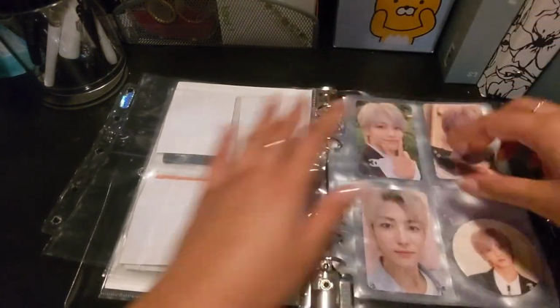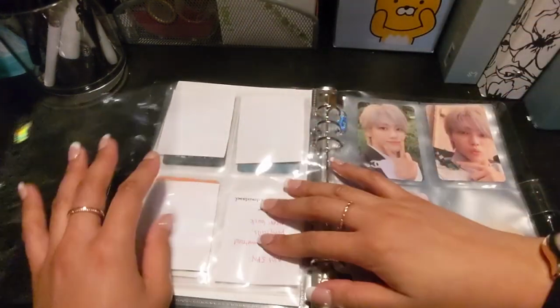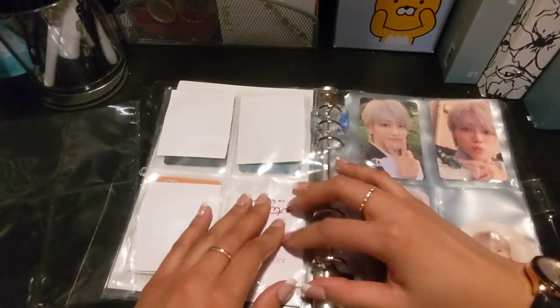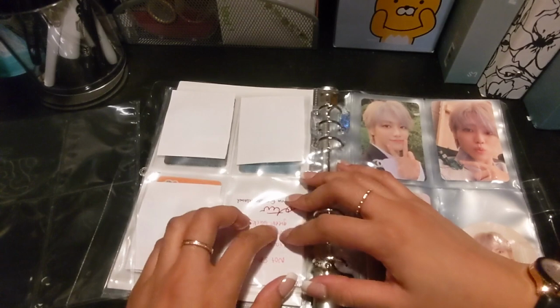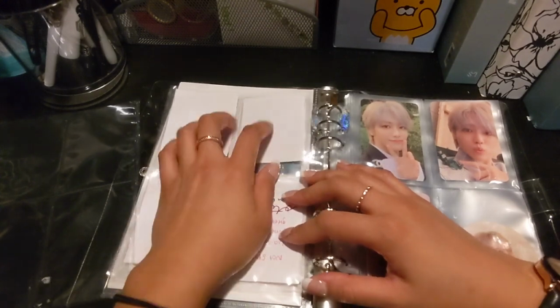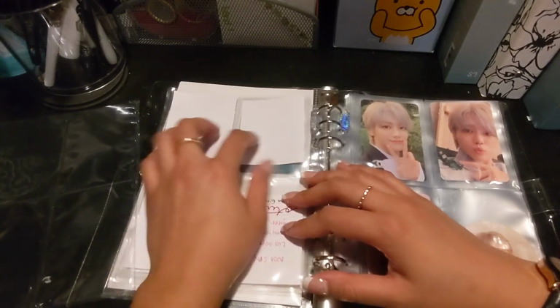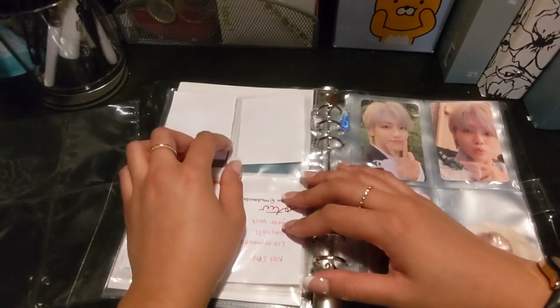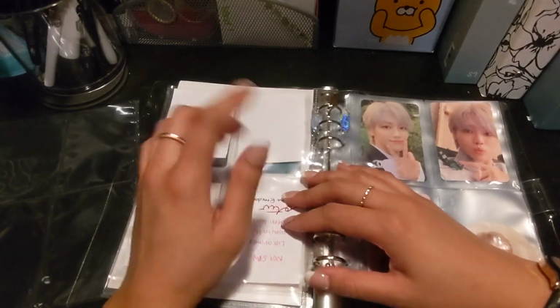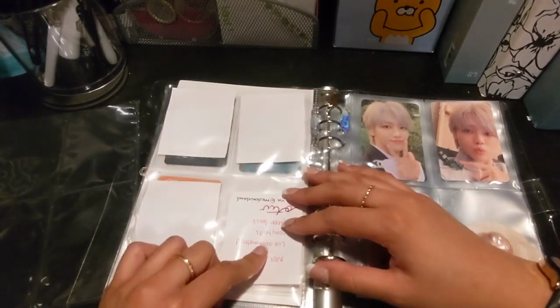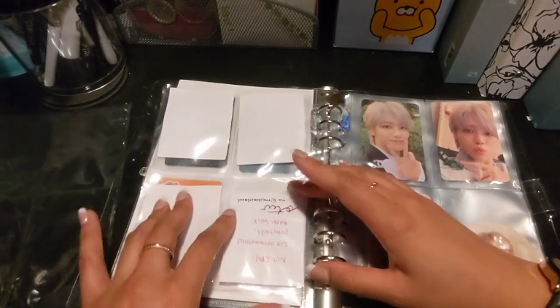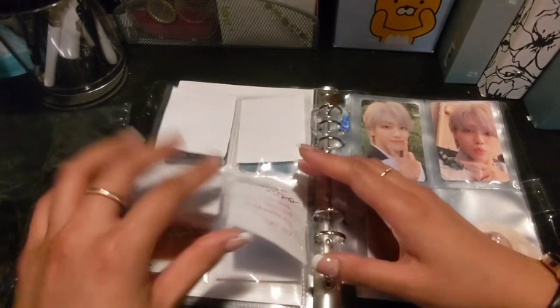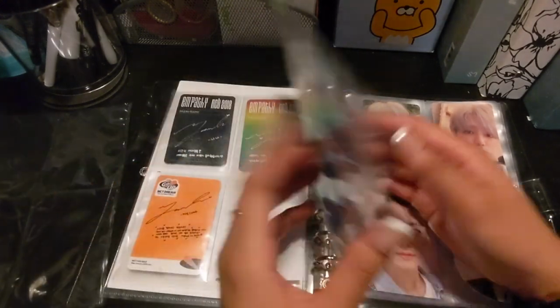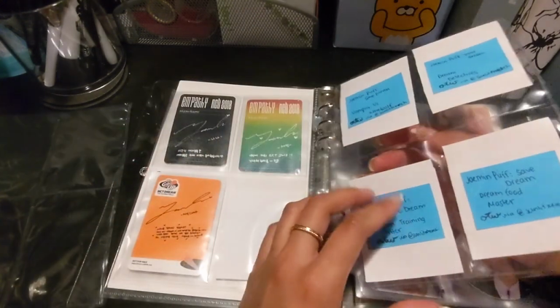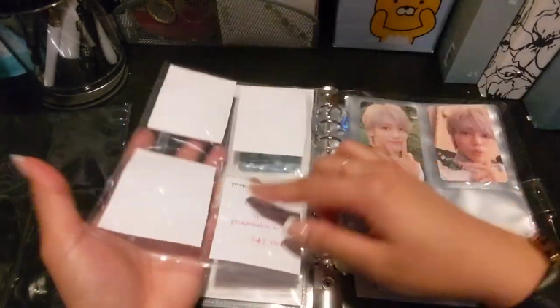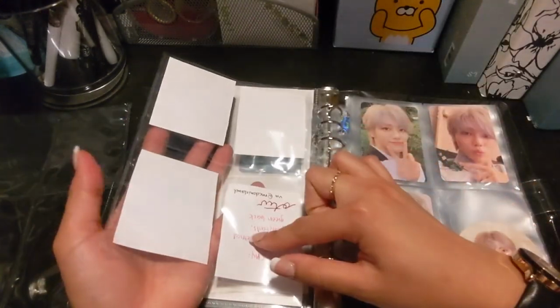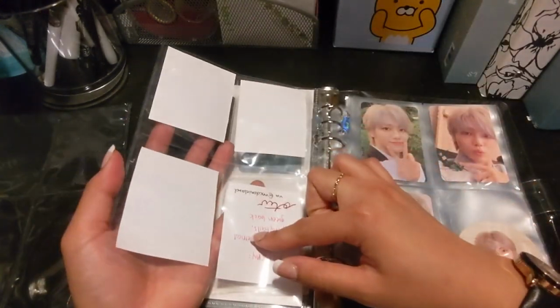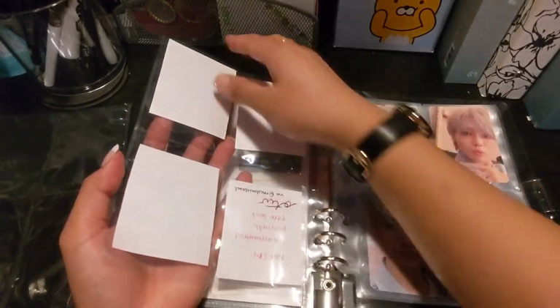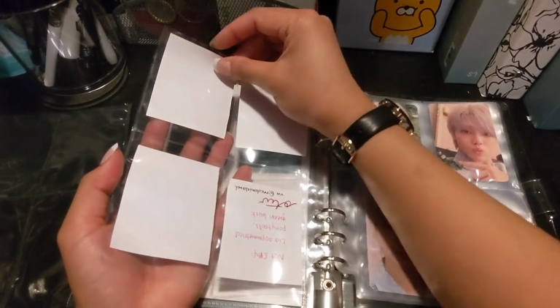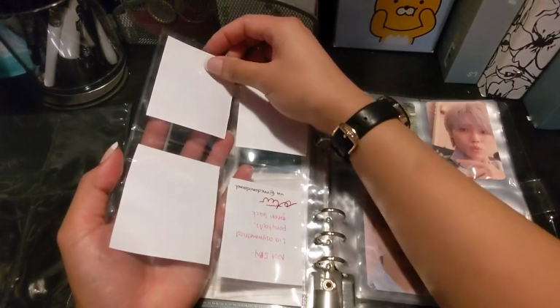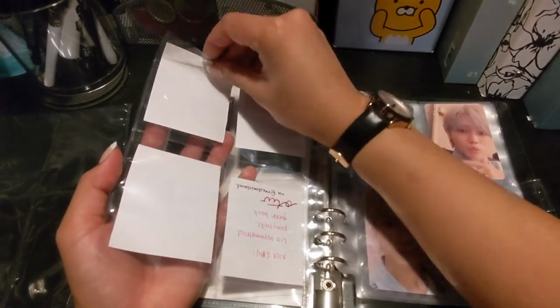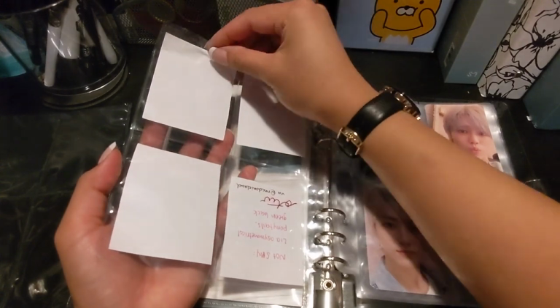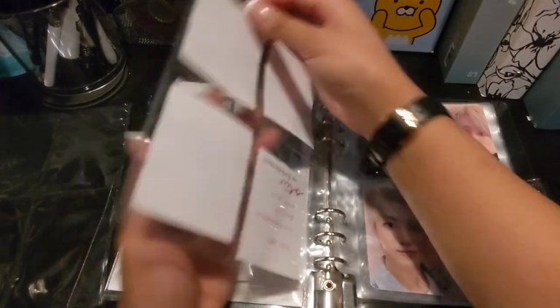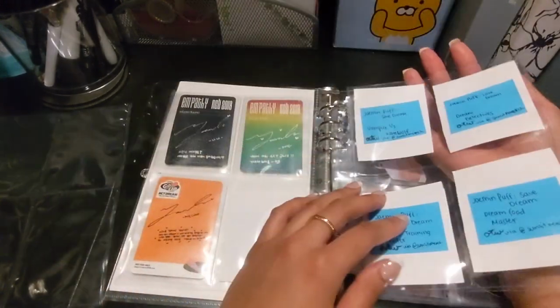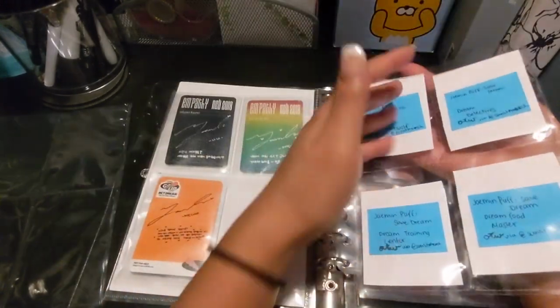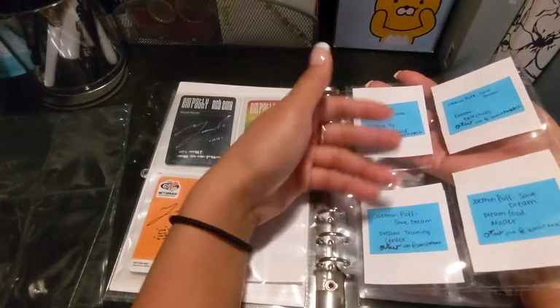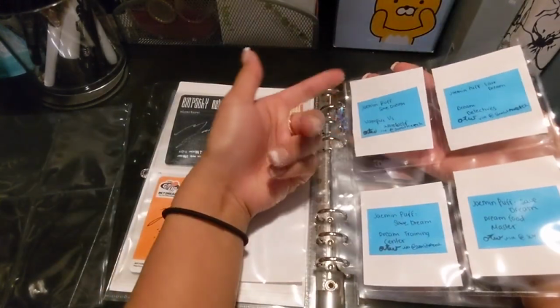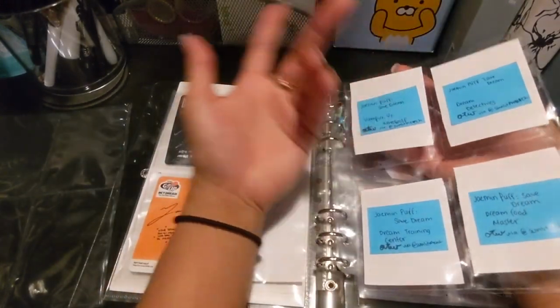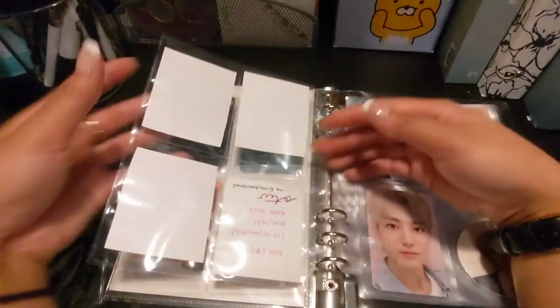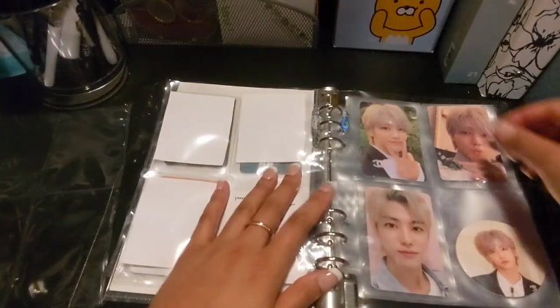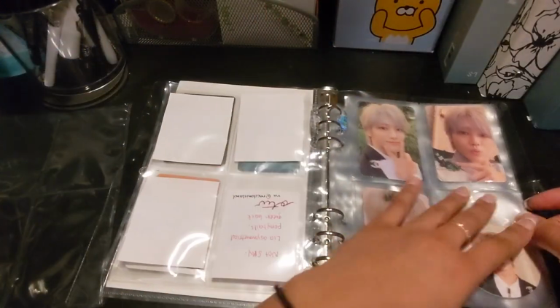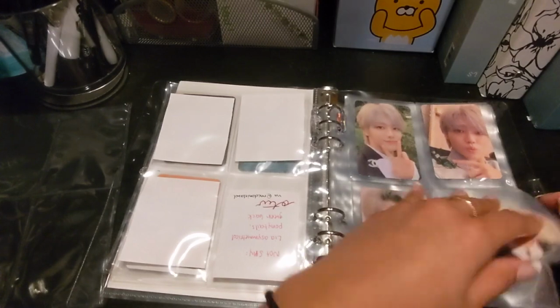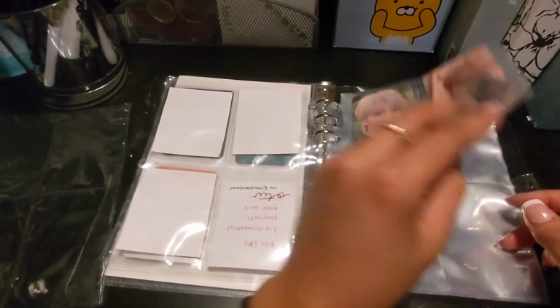Don't mind that I used my placeholders — when I used to write on them. But then I decided that sticky notes were better because I don't have to keep cutting placeholders.